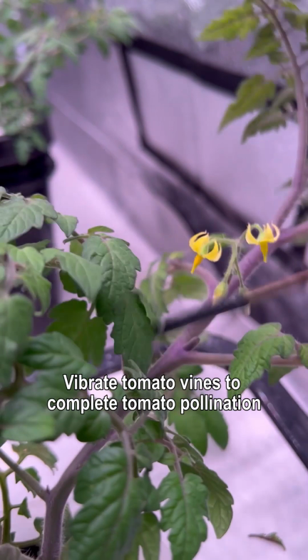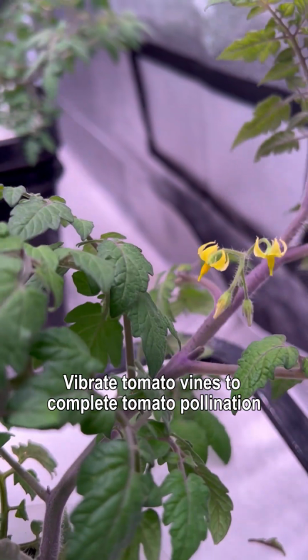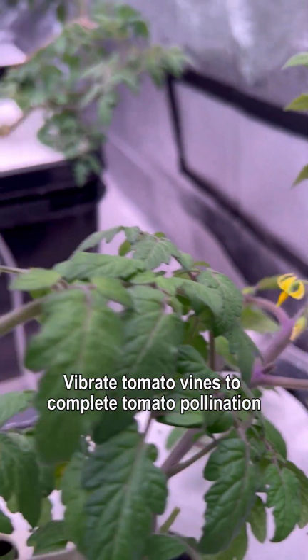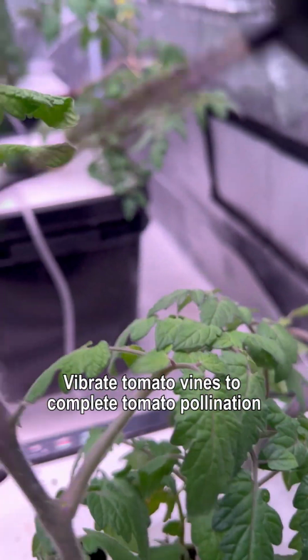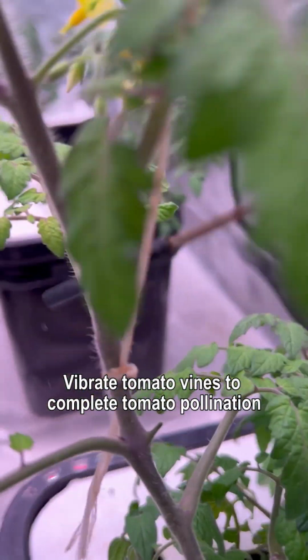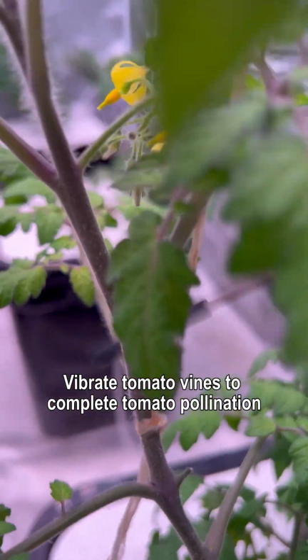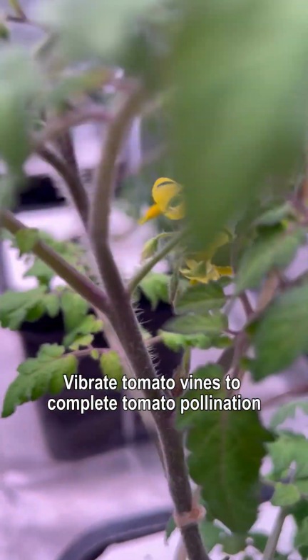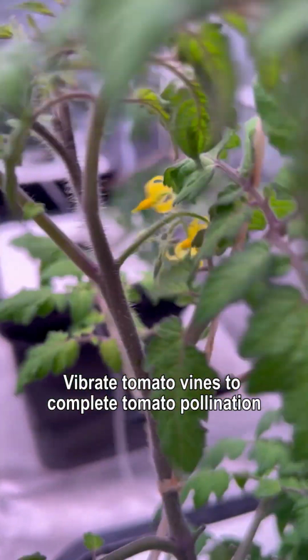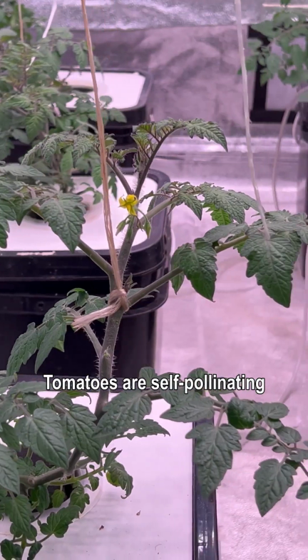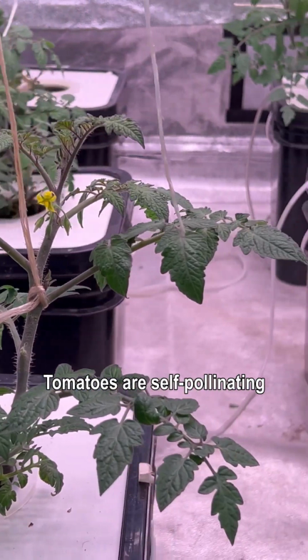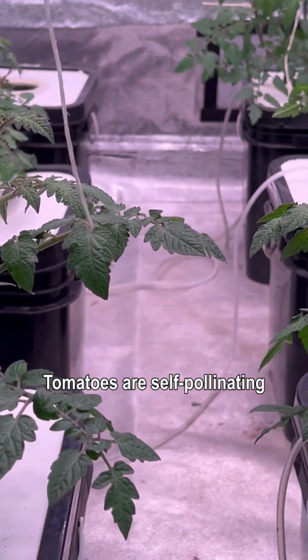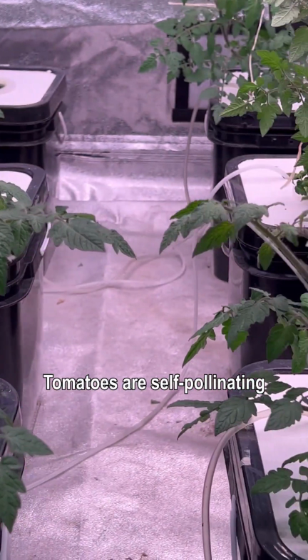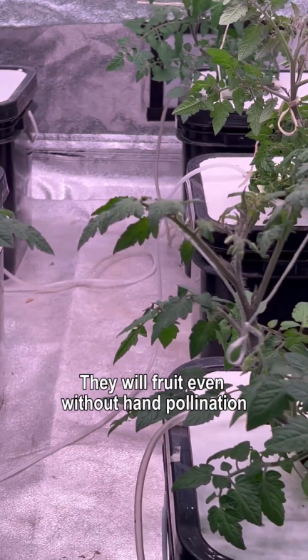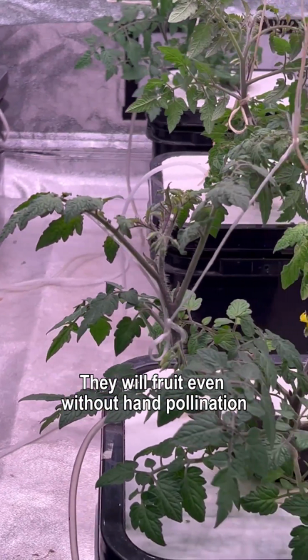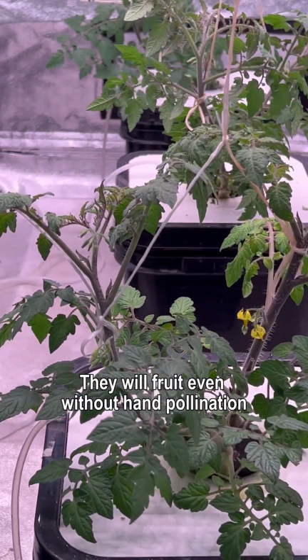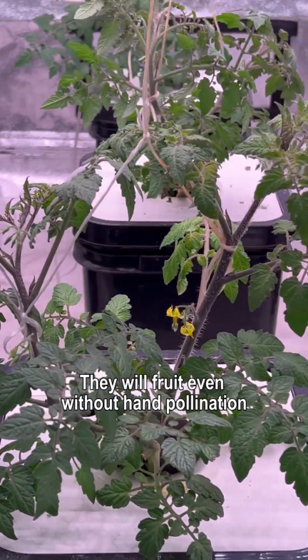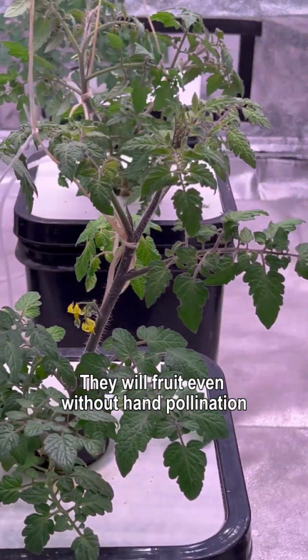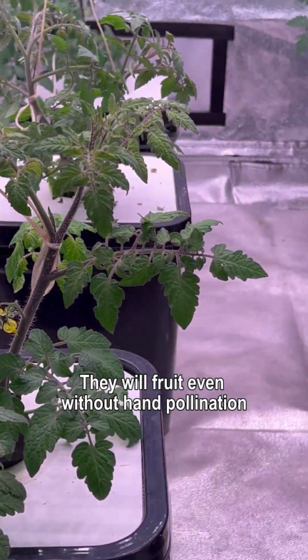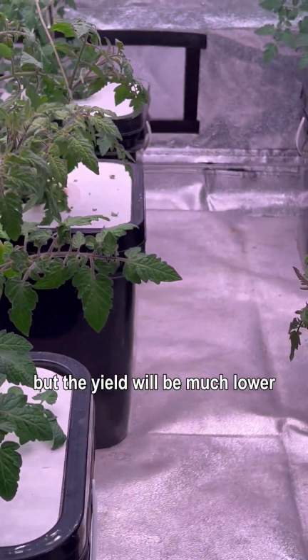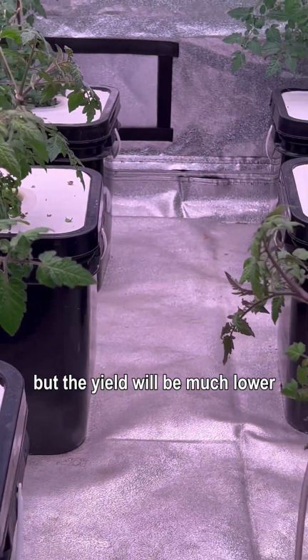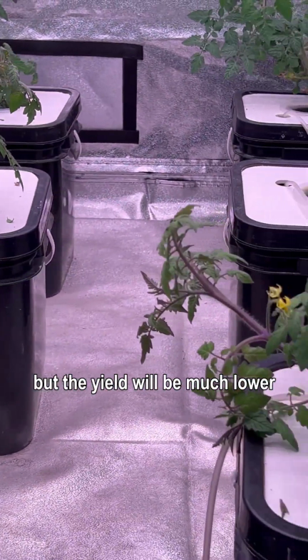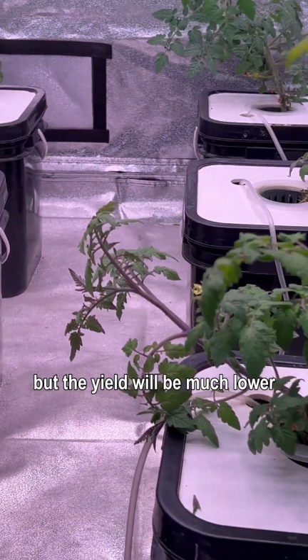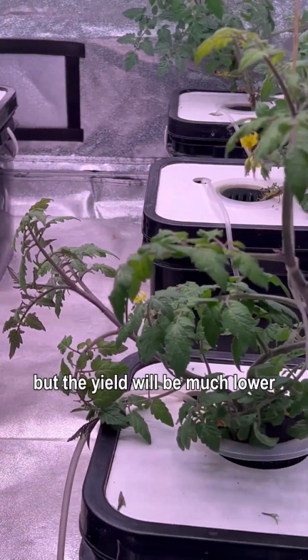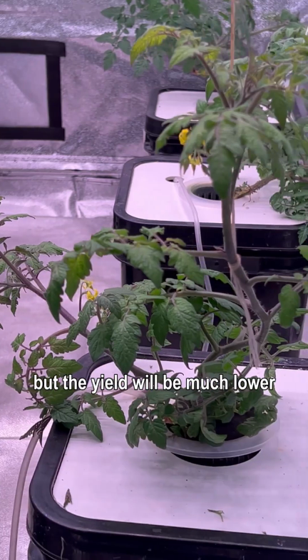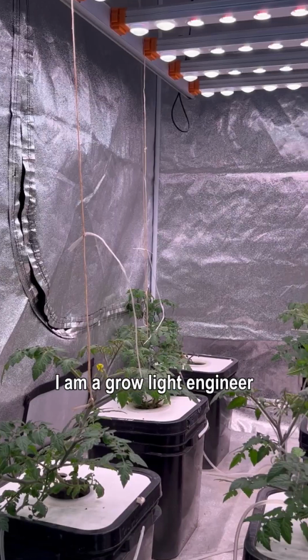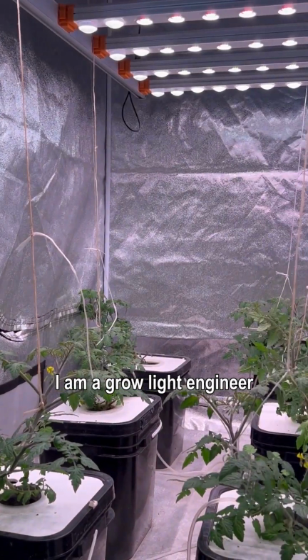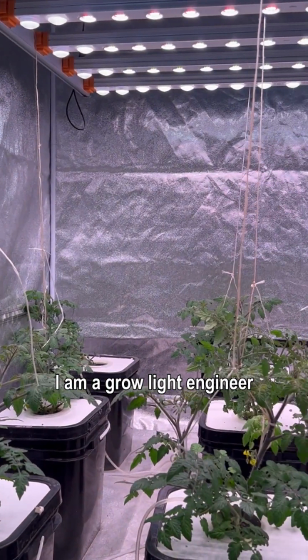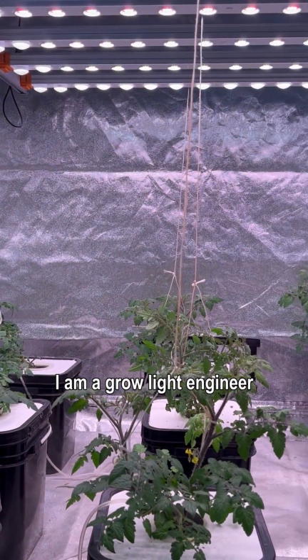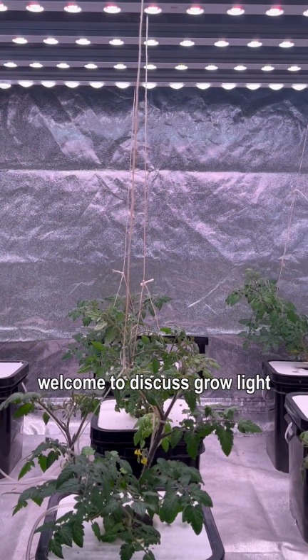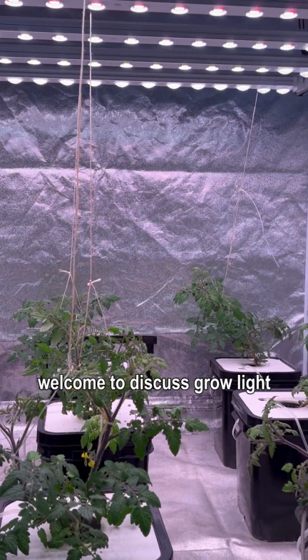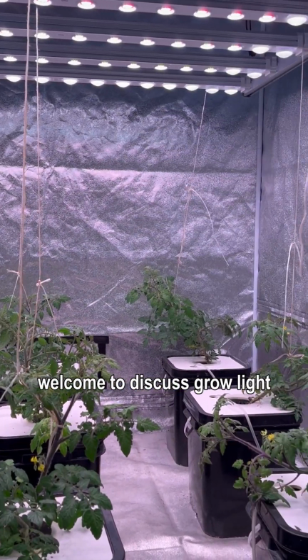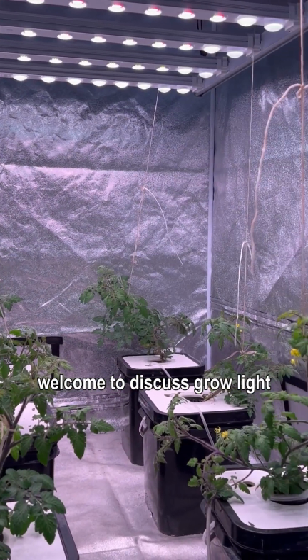We vibrate the tomato vines to complete pollination. Tomatoes are self-pollinating — they will fruit even without hand pollination, but the yield will be much lower. I am a grow light engineer; welcome to discuss grow lights.